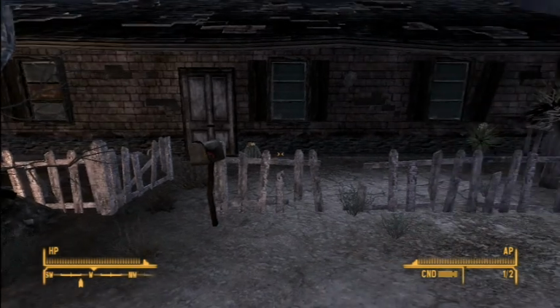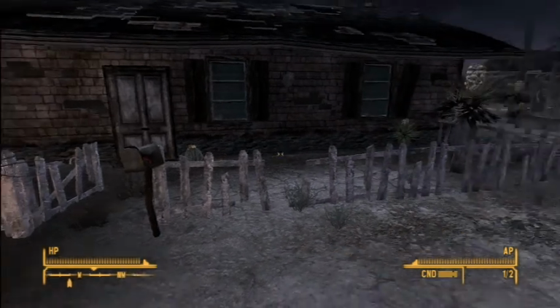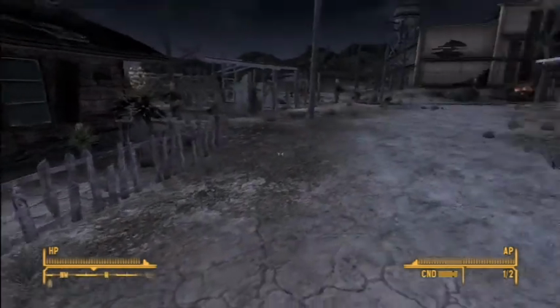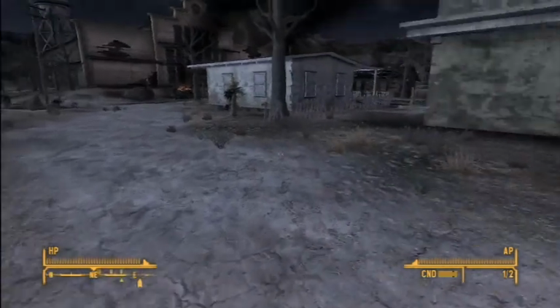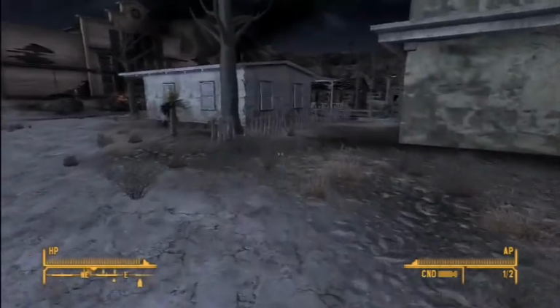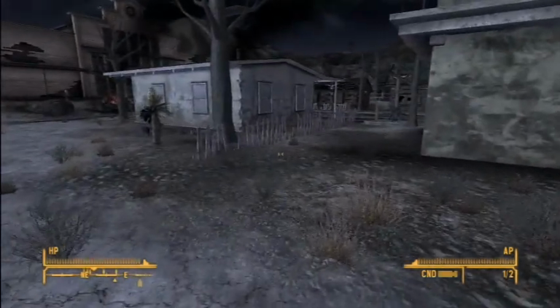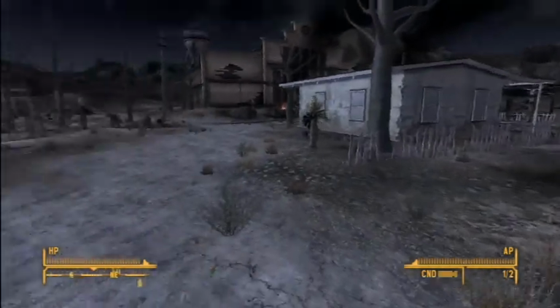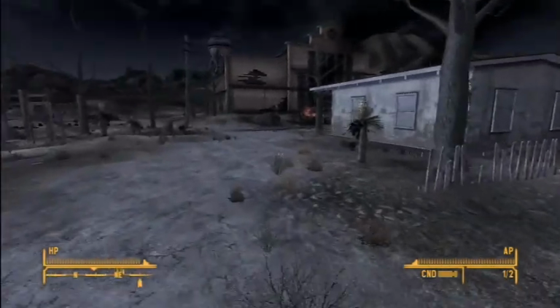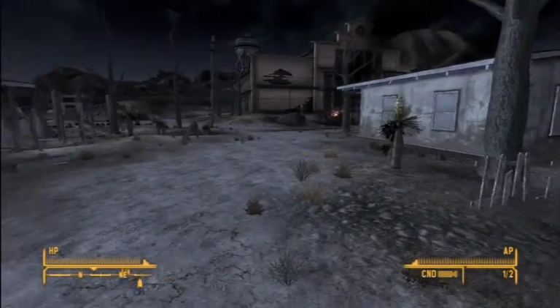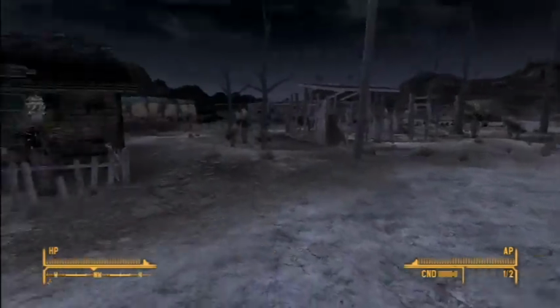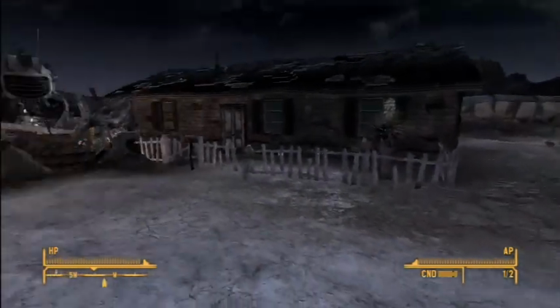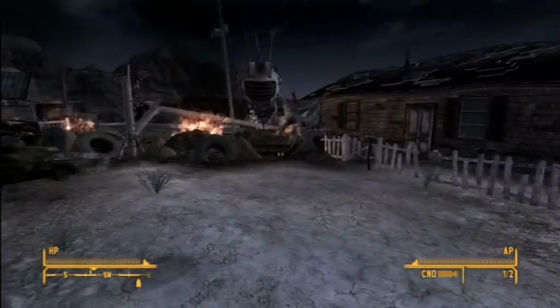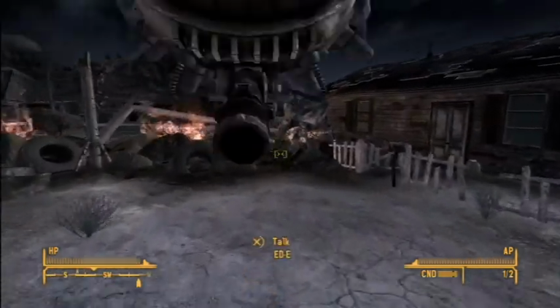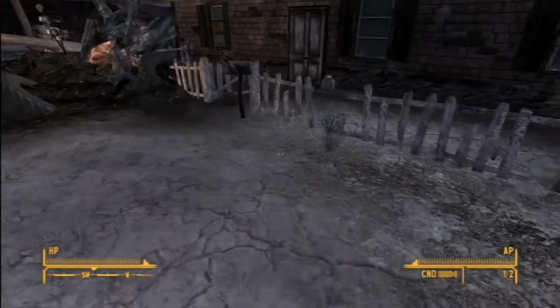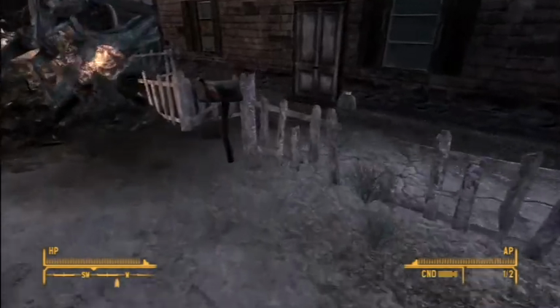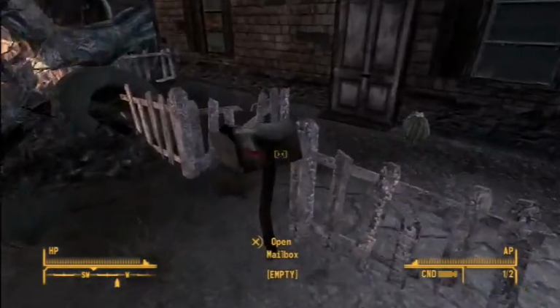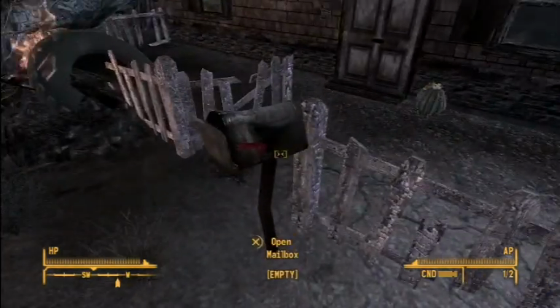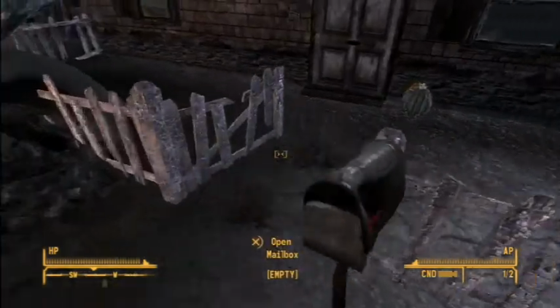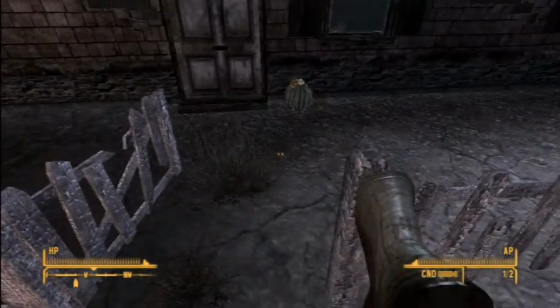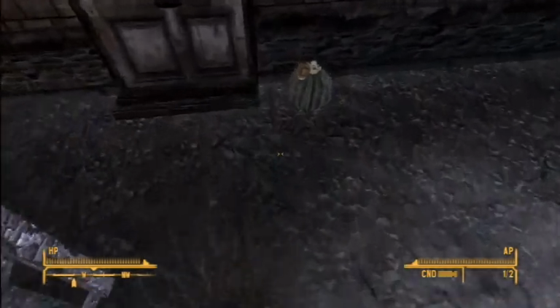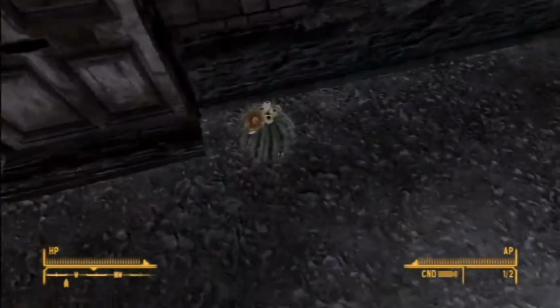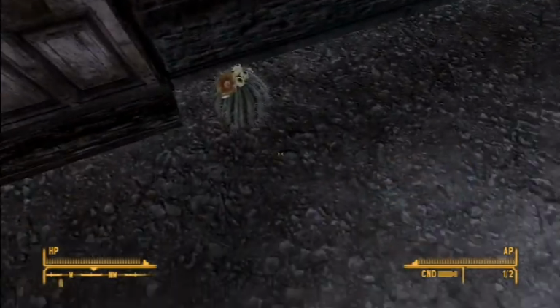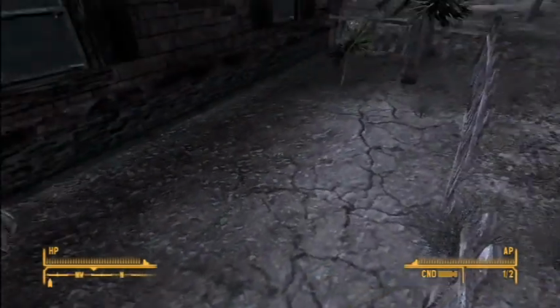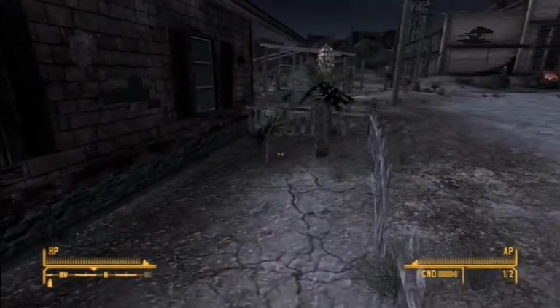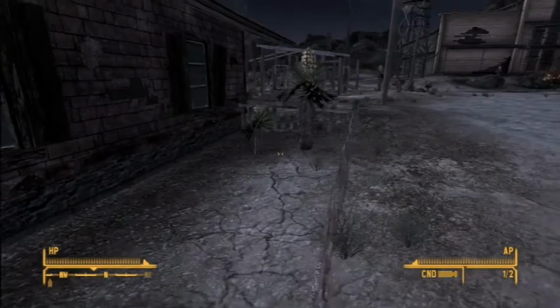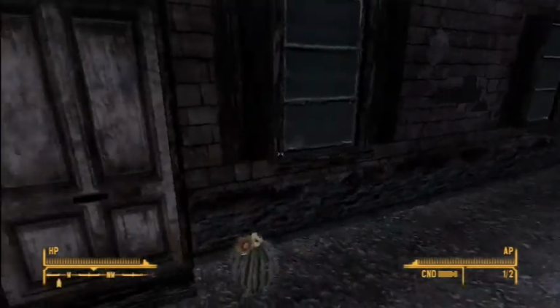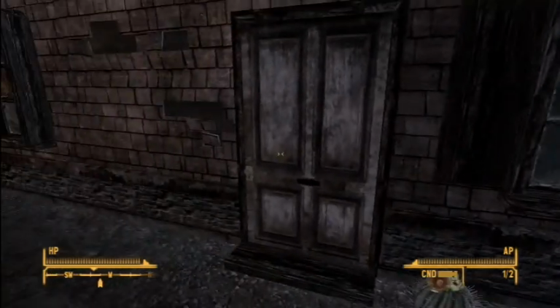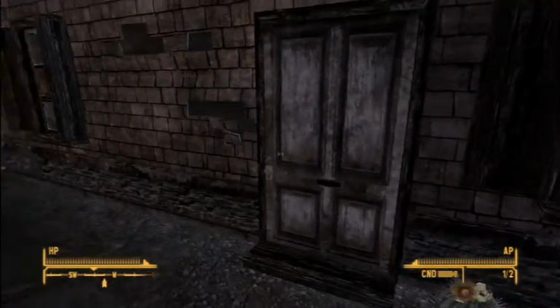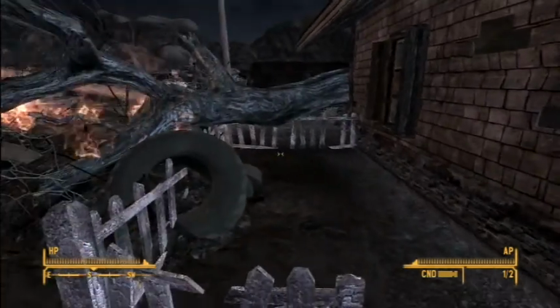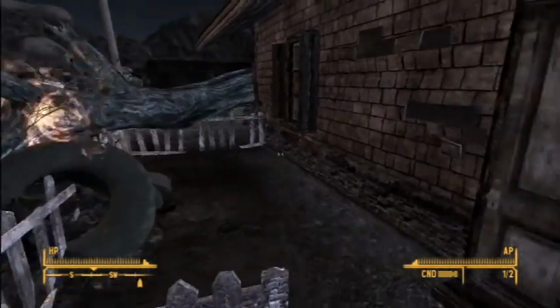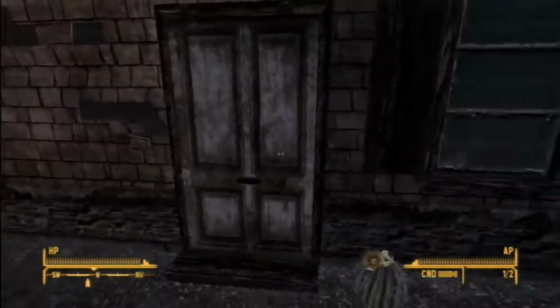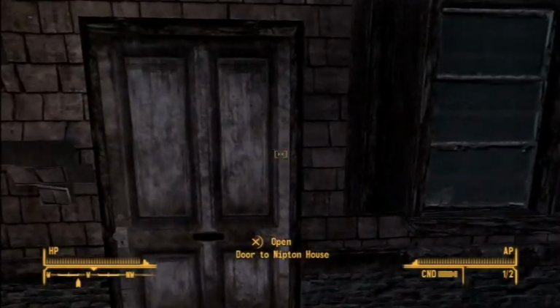So we went through a couple of buildings in the last video and we talked to the Legion. We're supposed to spread the word, so we basically finished the quest we were set out to do by Ghost at the Mojave Outpost. Now all we need to do is just finish going through the buildings.